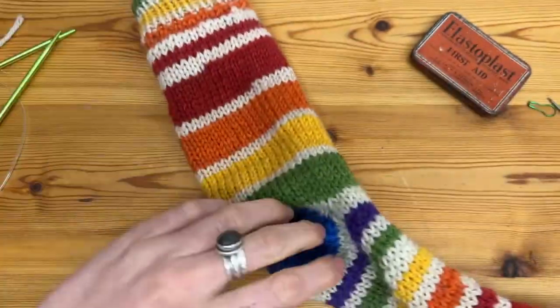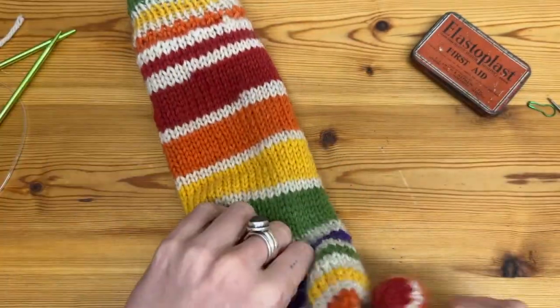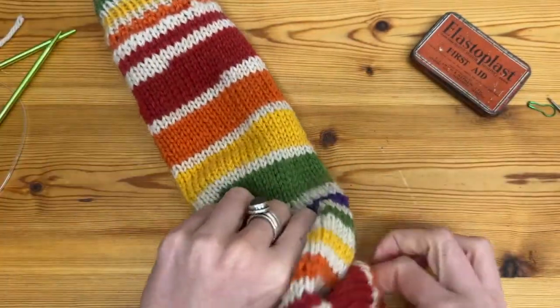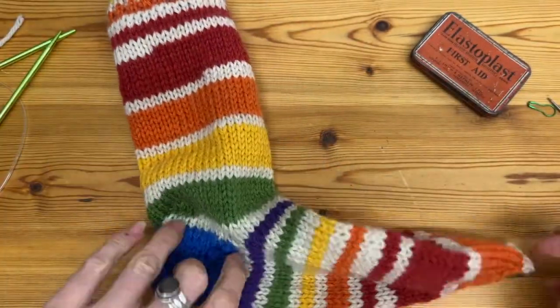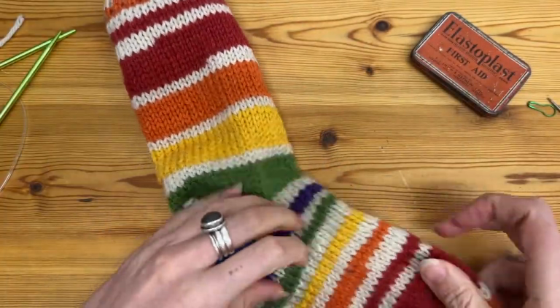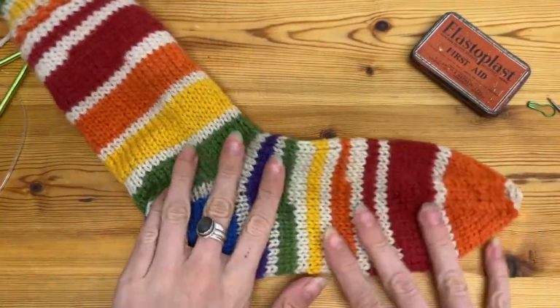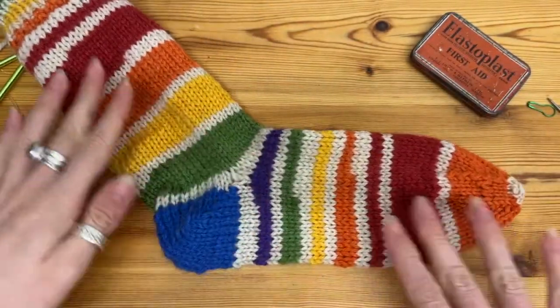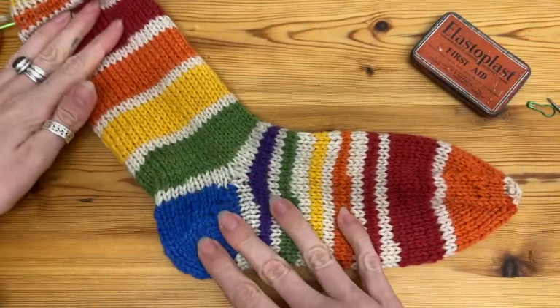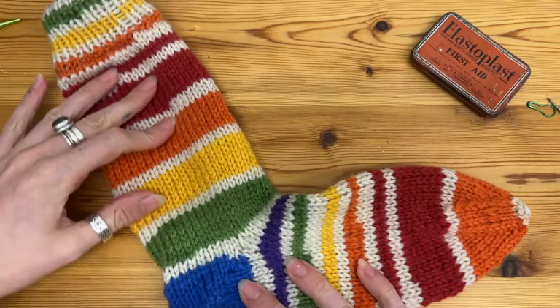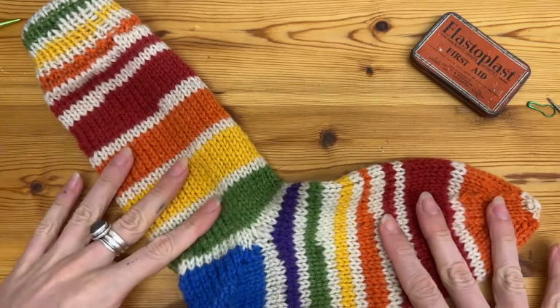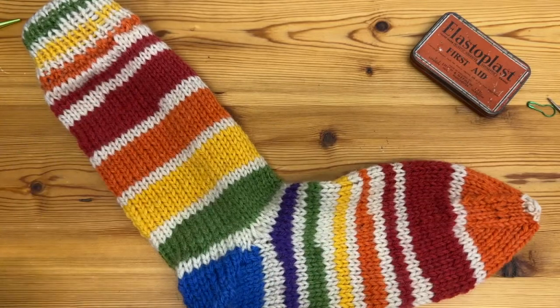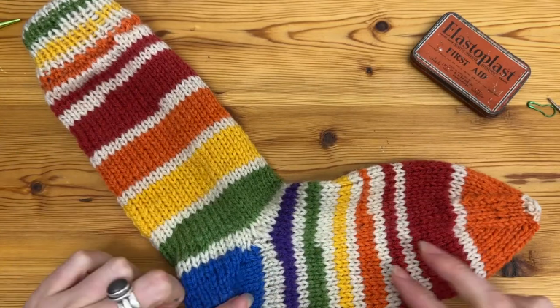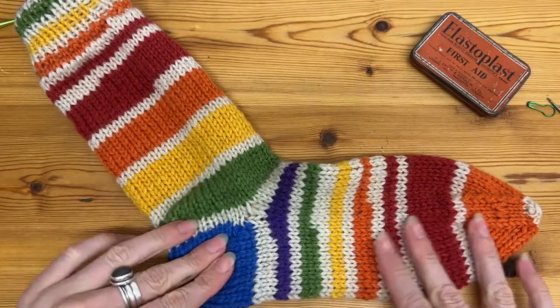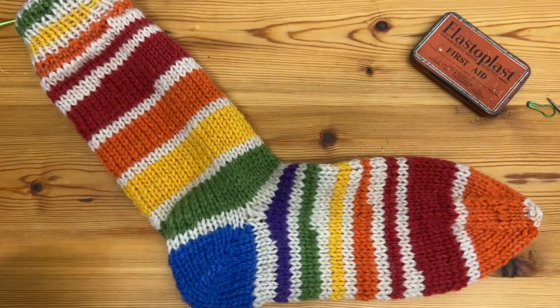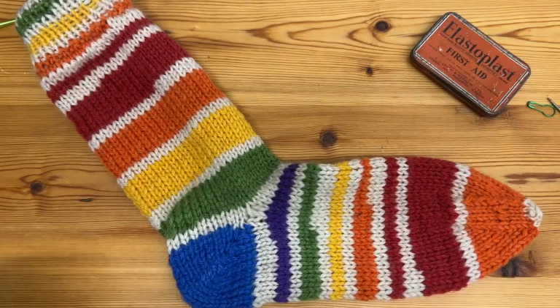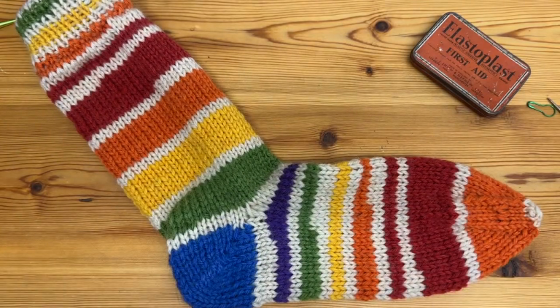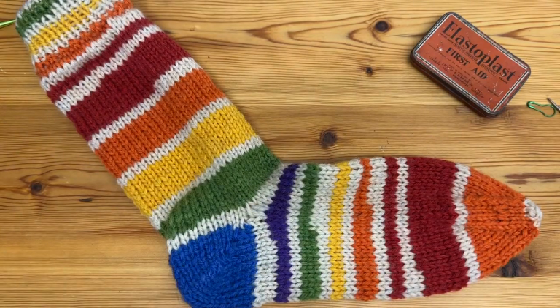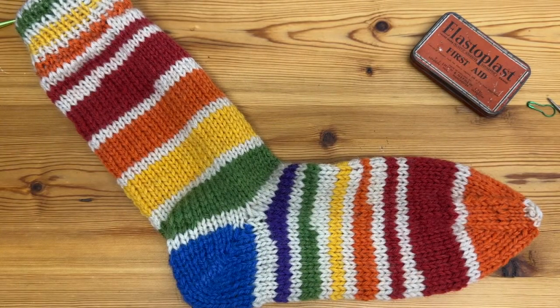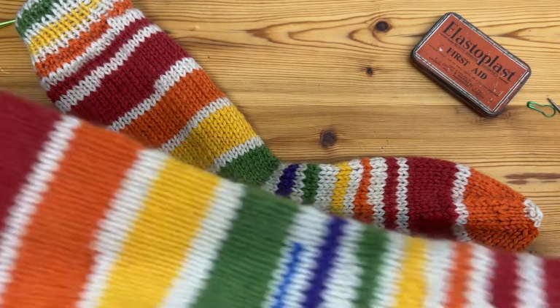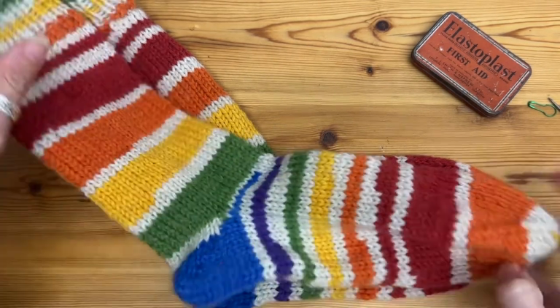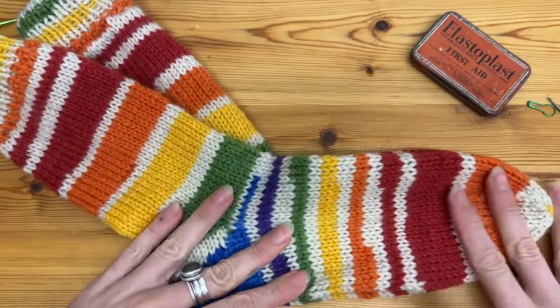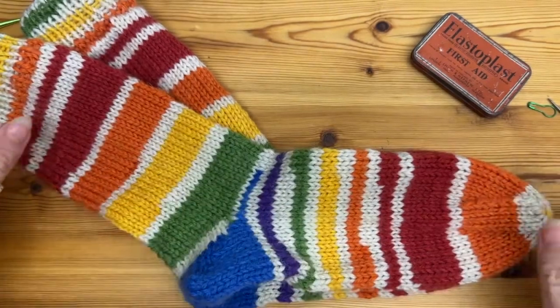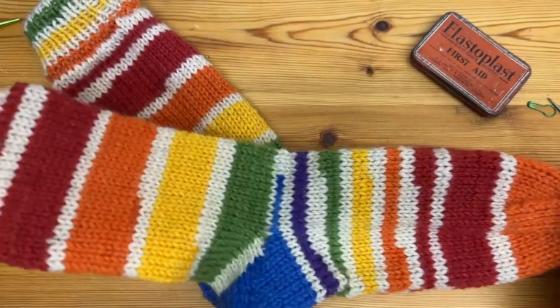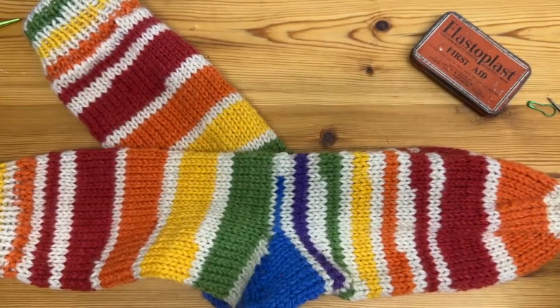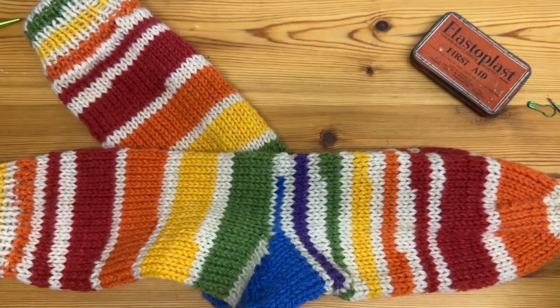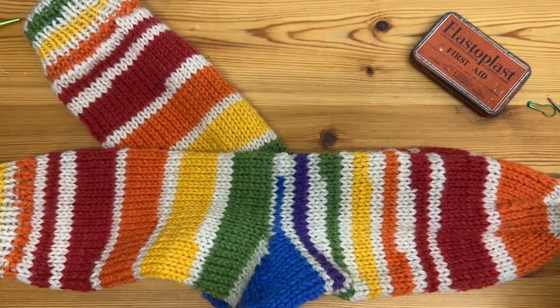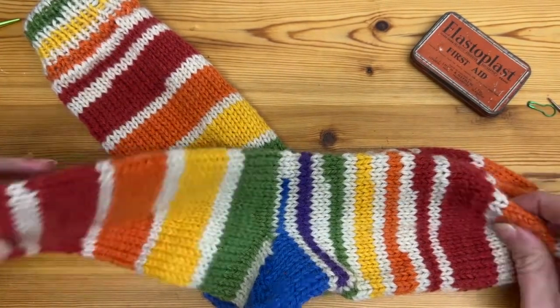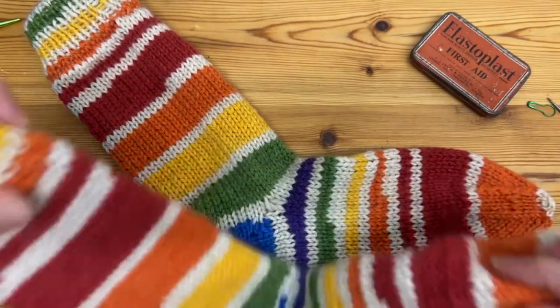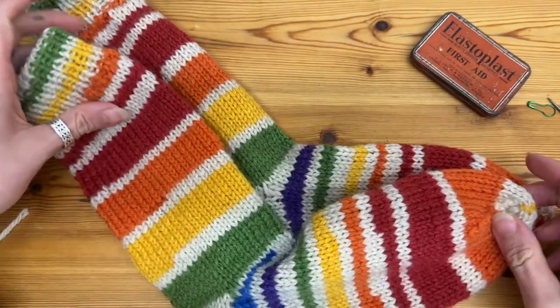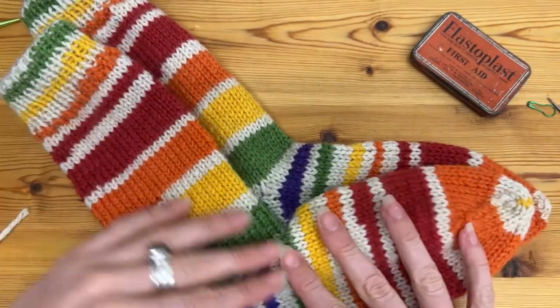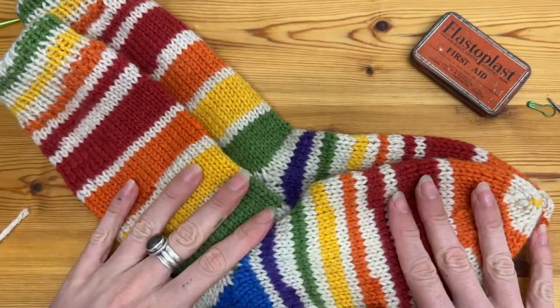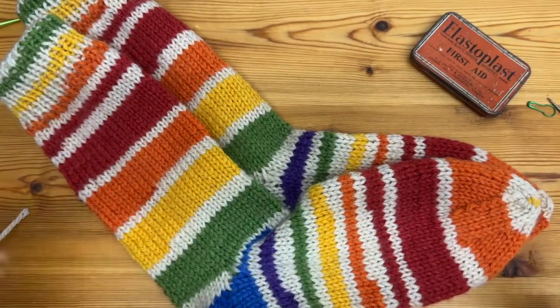And we are done! Thank you so much for watching. You can like, comment and subscribe for more knitting content. You can also find me on Patreon and Instagram as Another Knitted Thing. Comment down below and I'll get back to you — happy knitting!